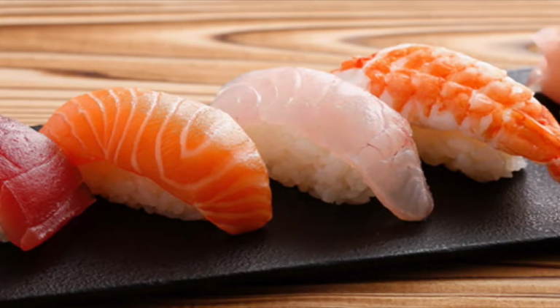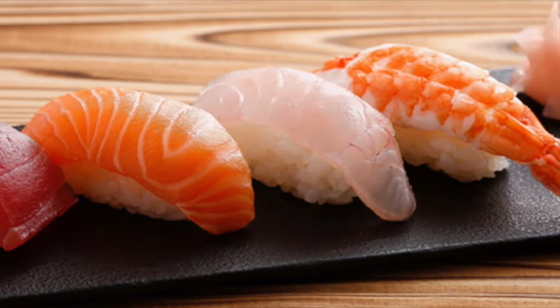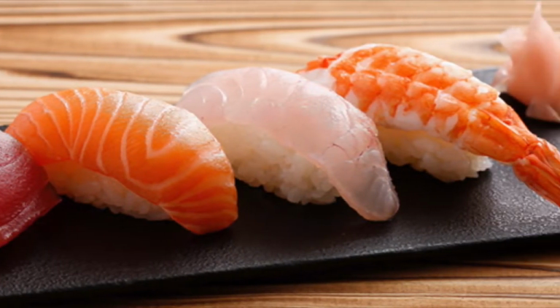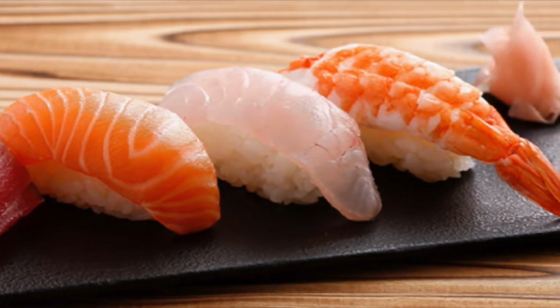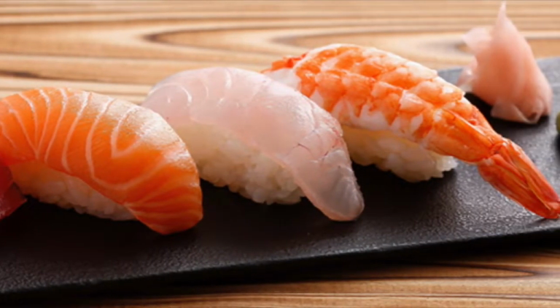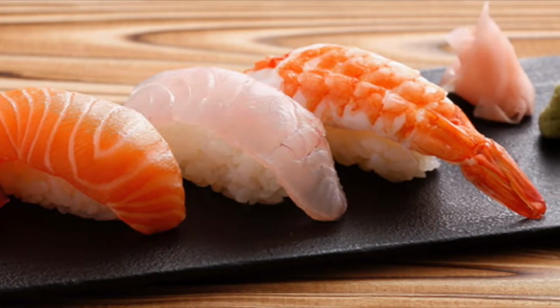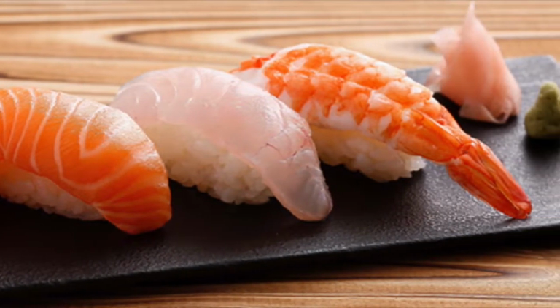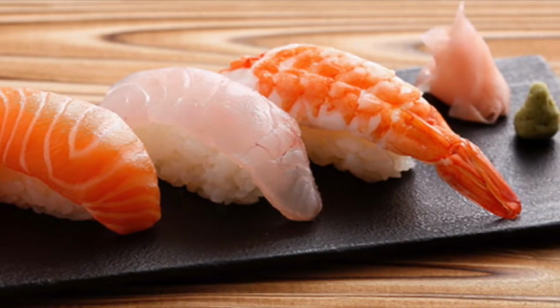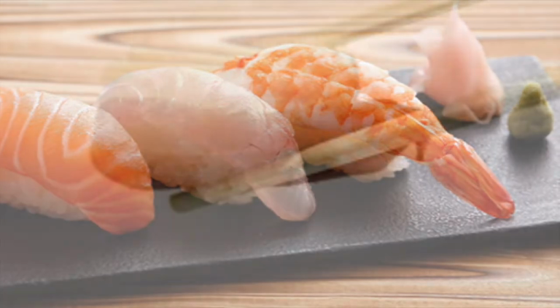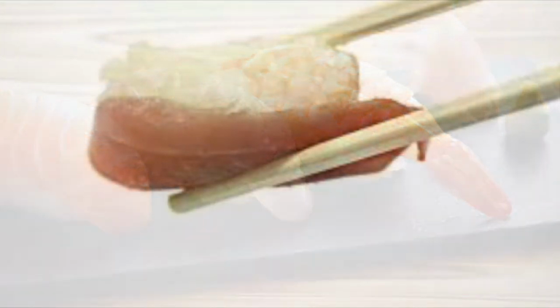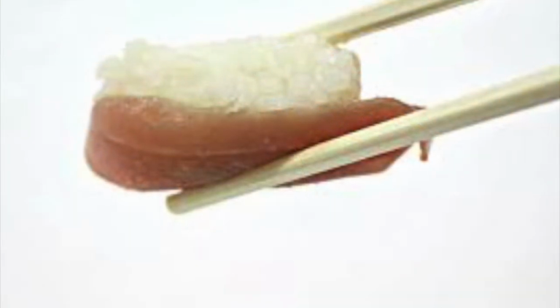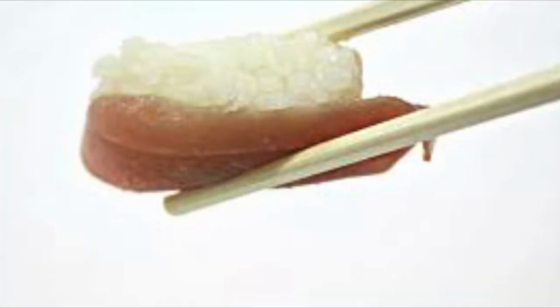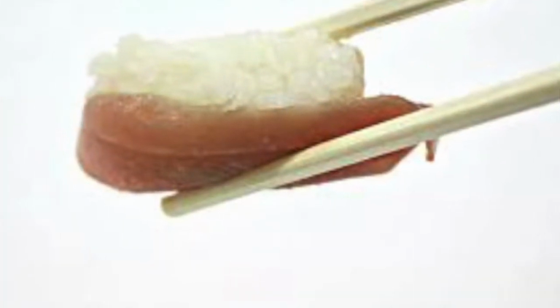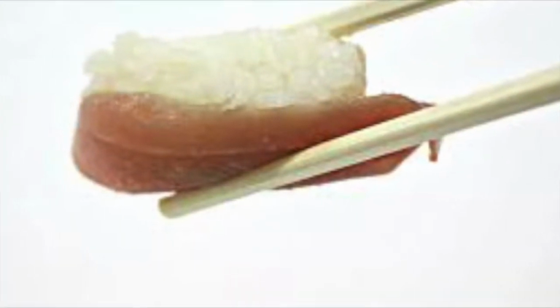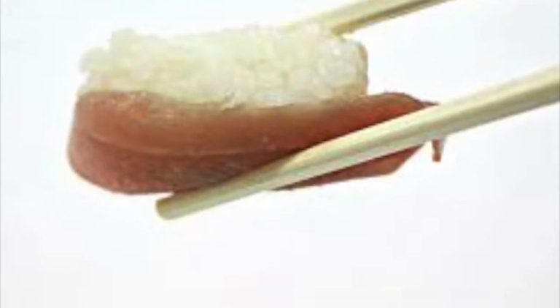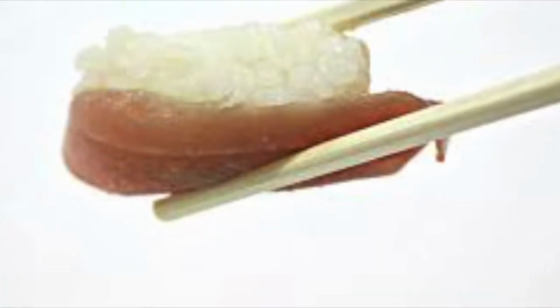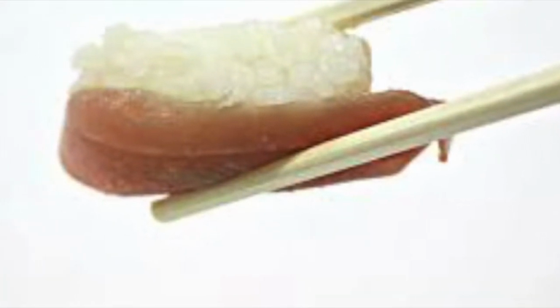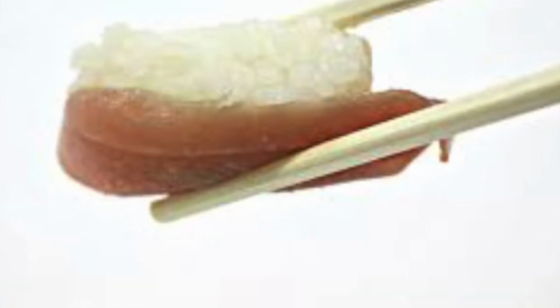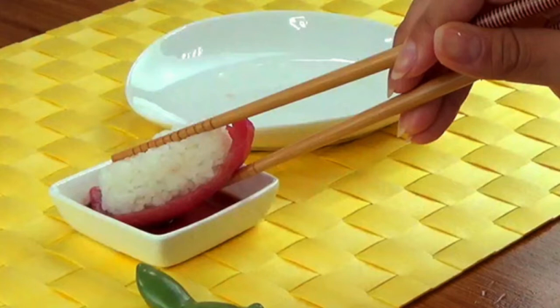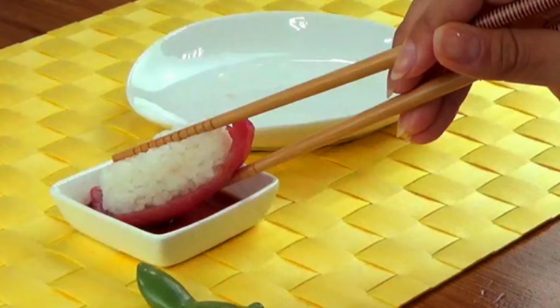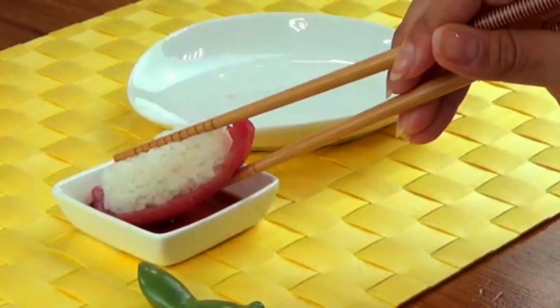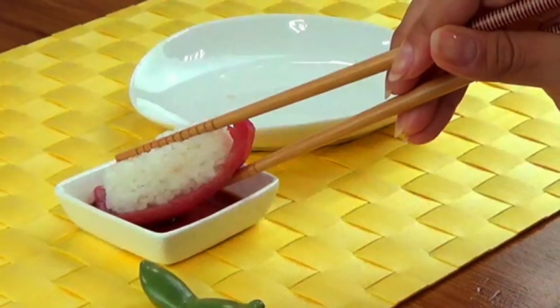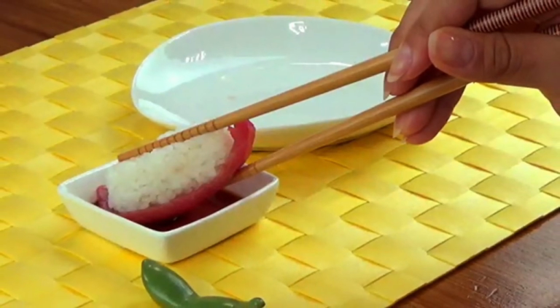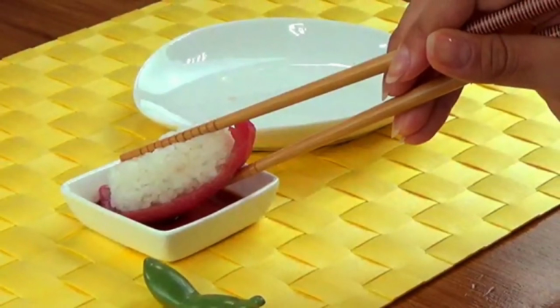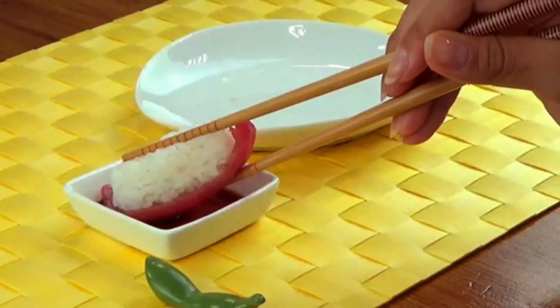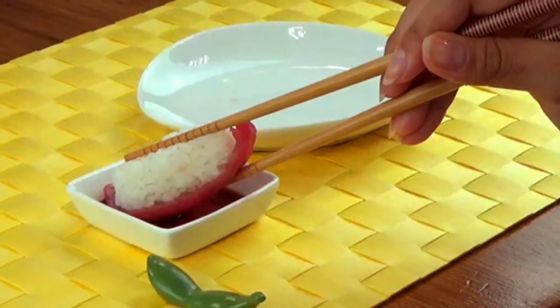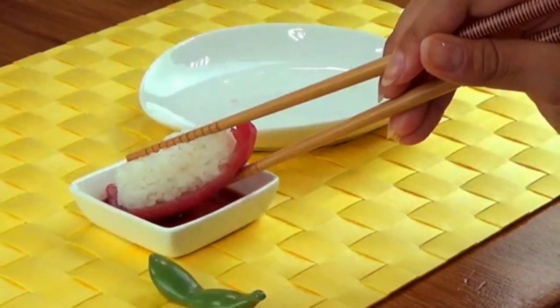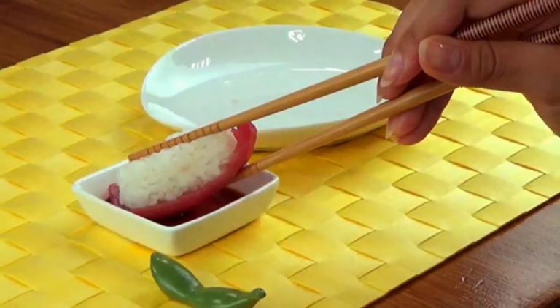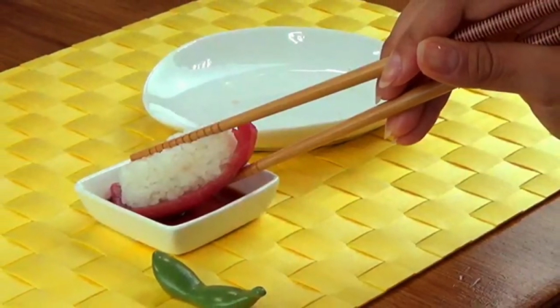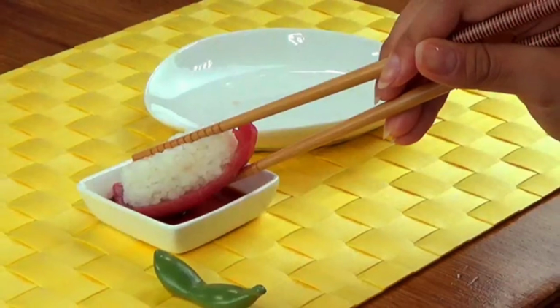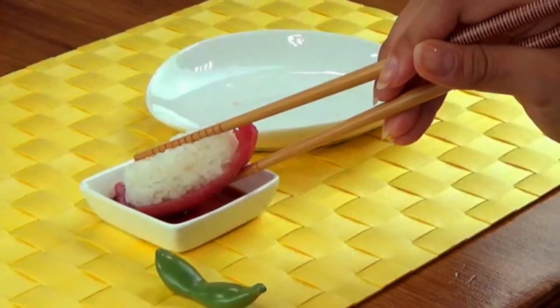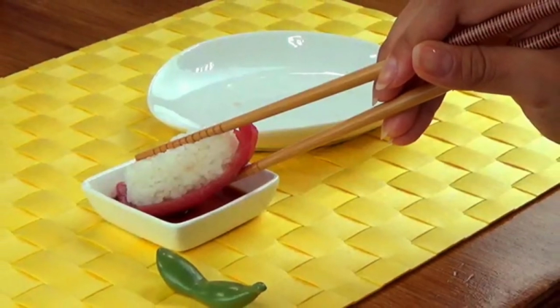Now this is the same method if you're using chopsticks. Just flip it on its left side, grab it with the chopsticks, turn your chopsticks so the nigiri is upside down, and then do the motion while dipping with a clockwise rotation and eat your nigiri in one bite.